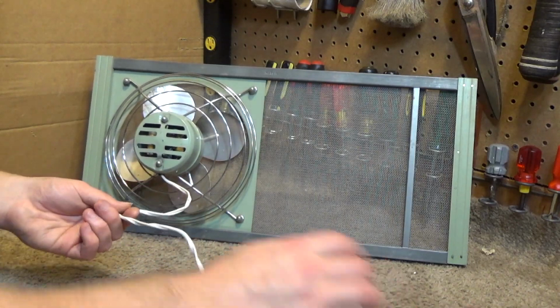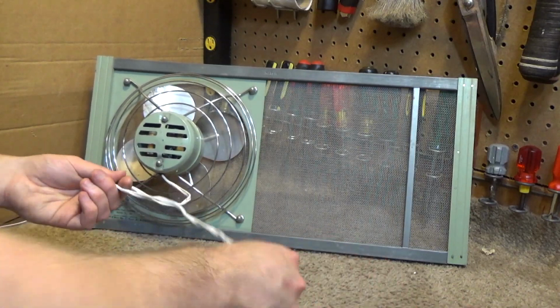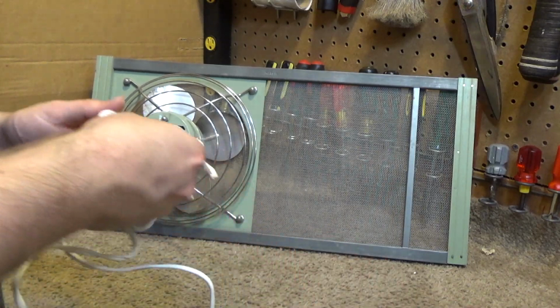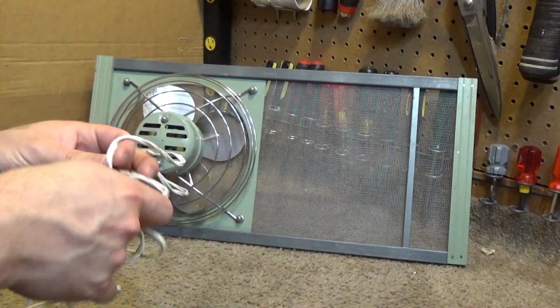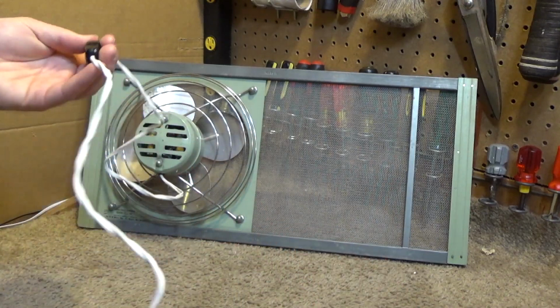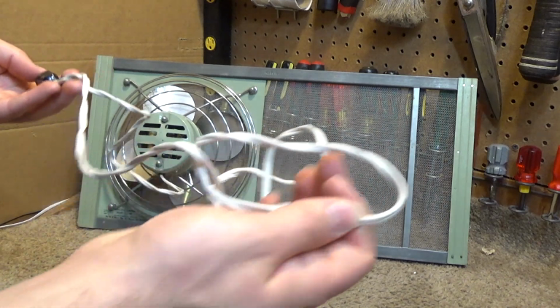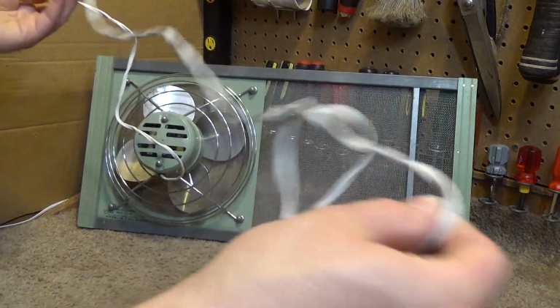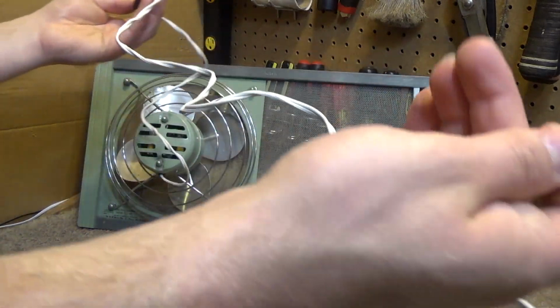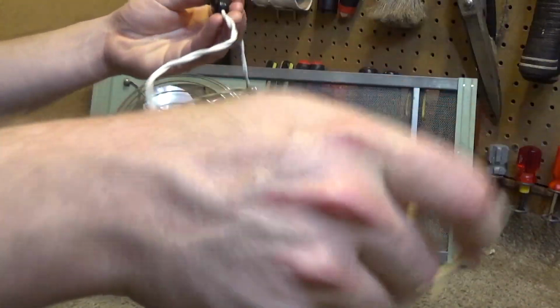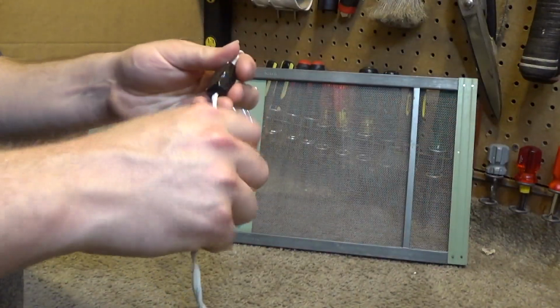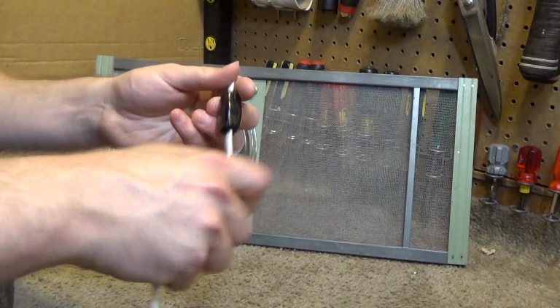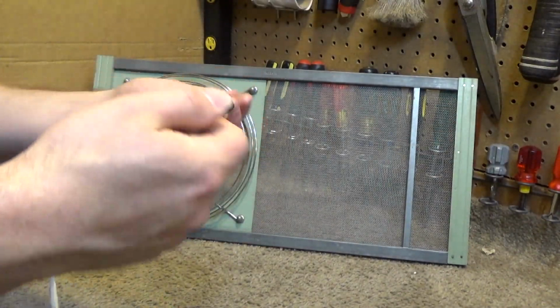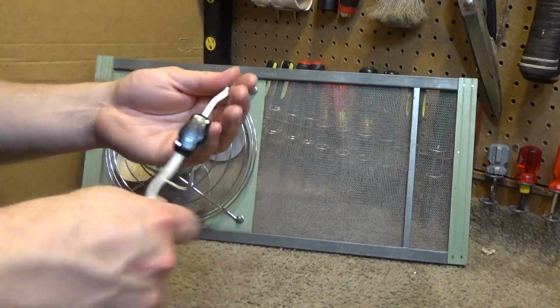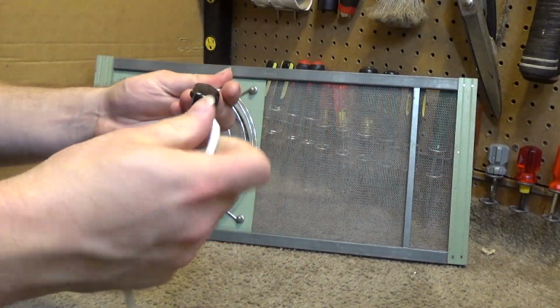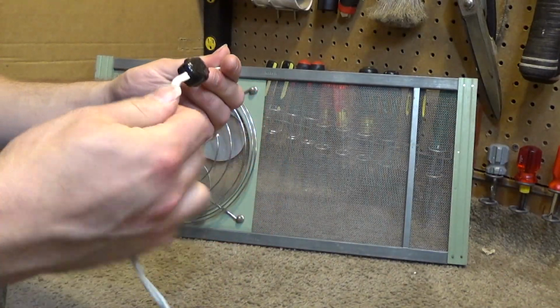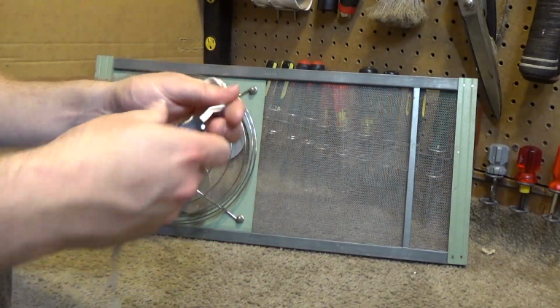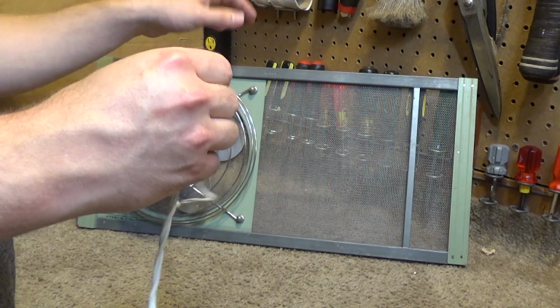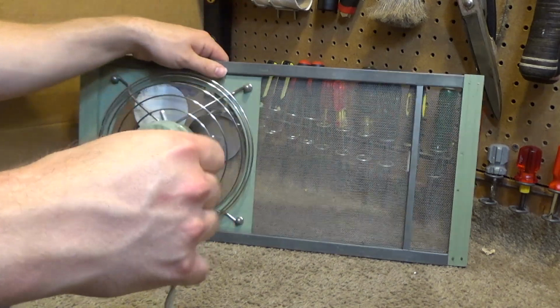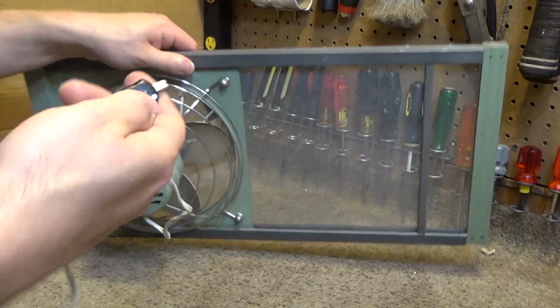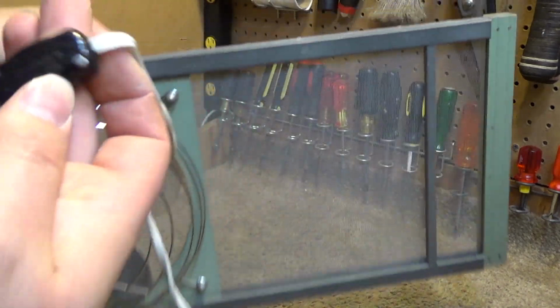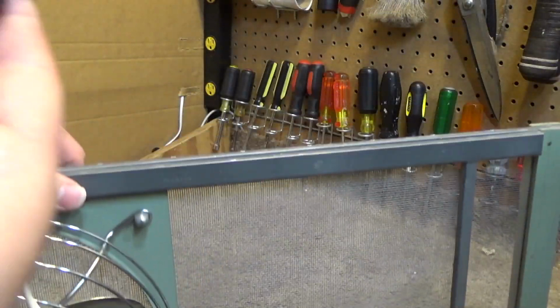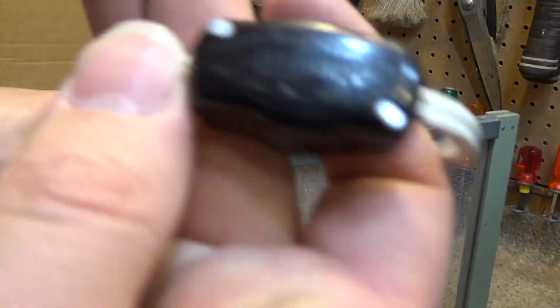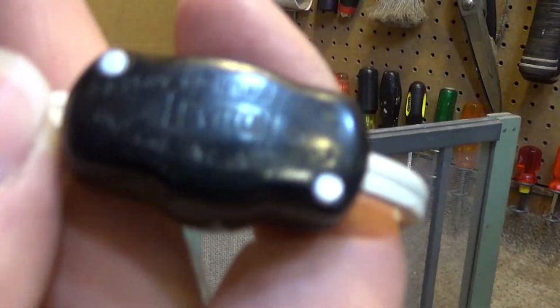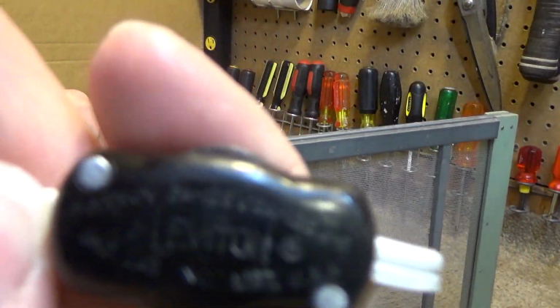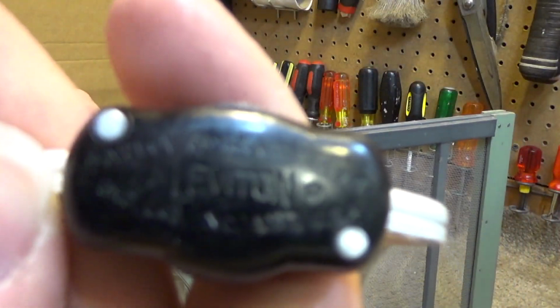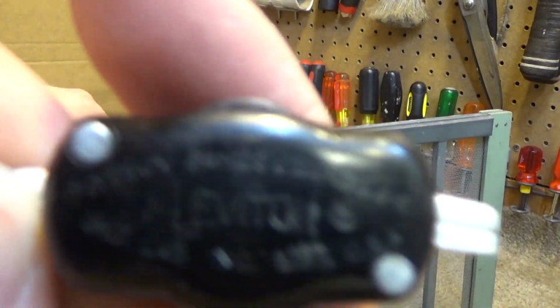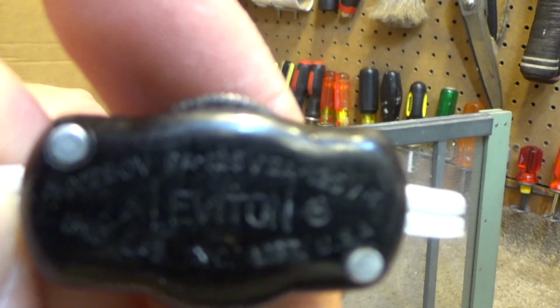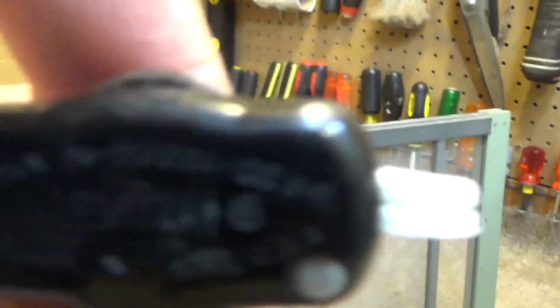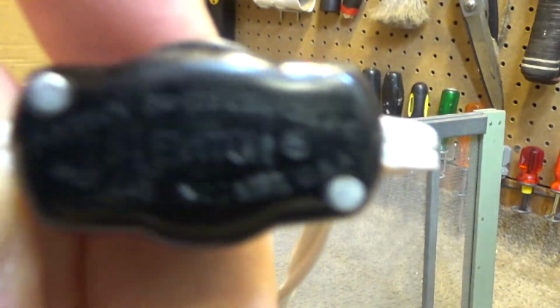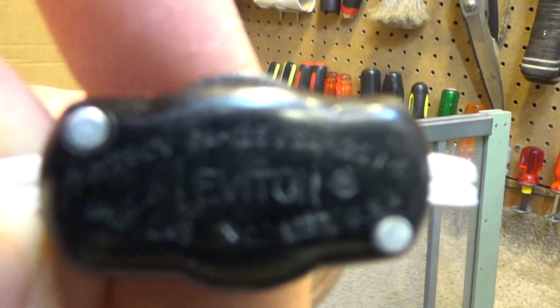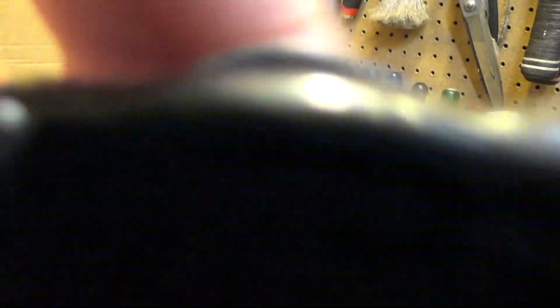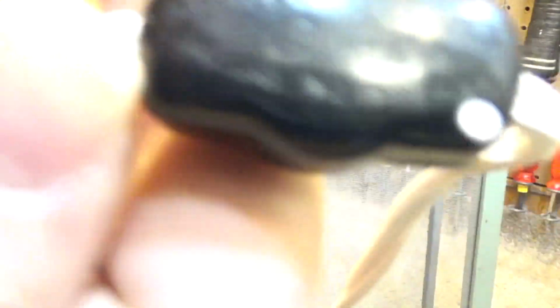The cord is ridiculously tangled up, but it's a single speed leather switch. Focus.